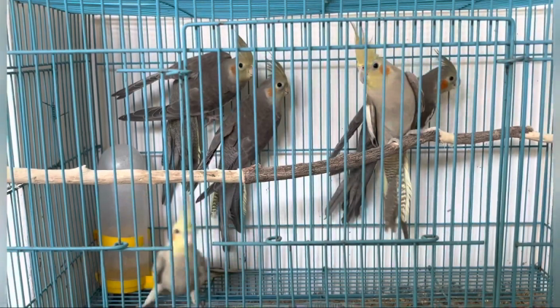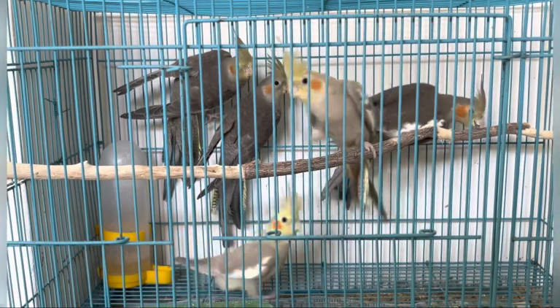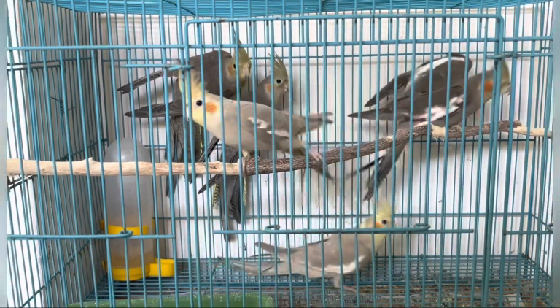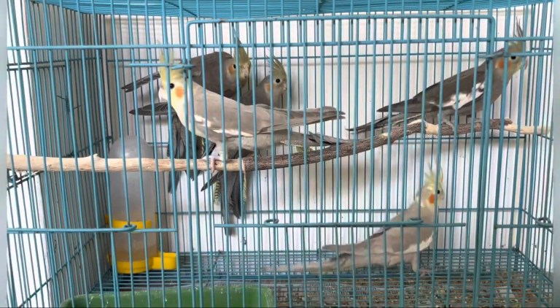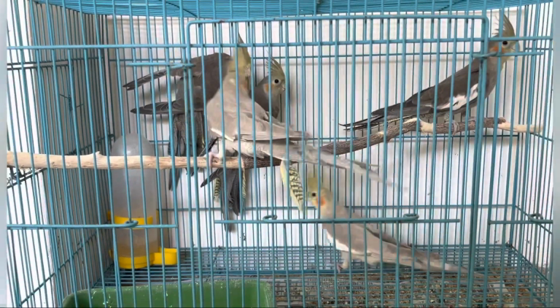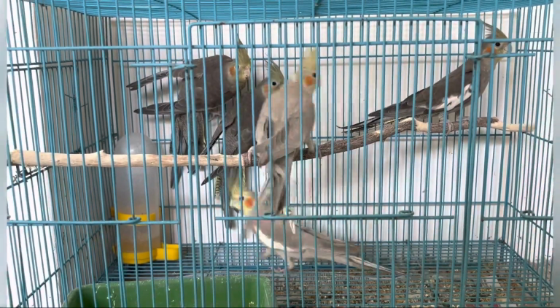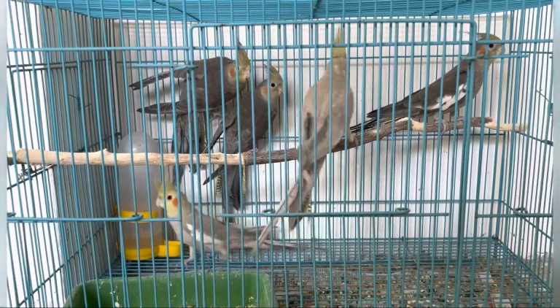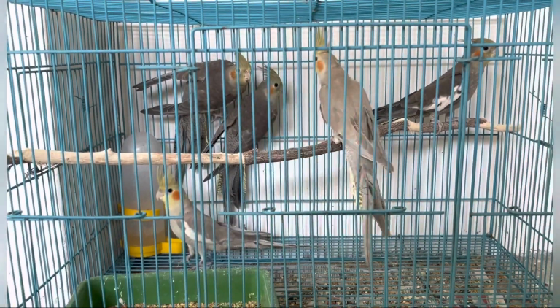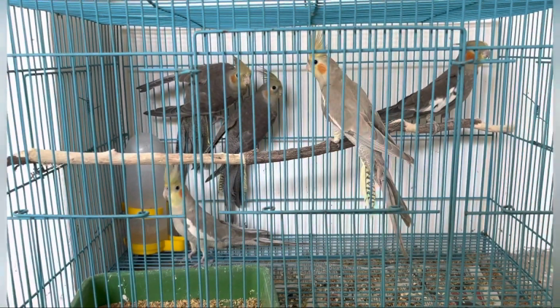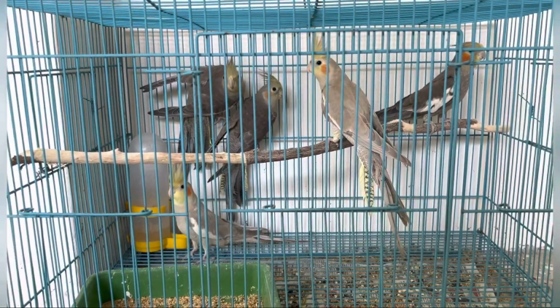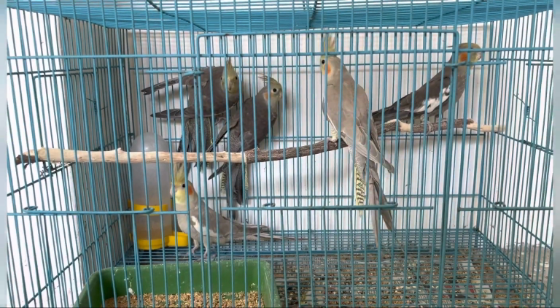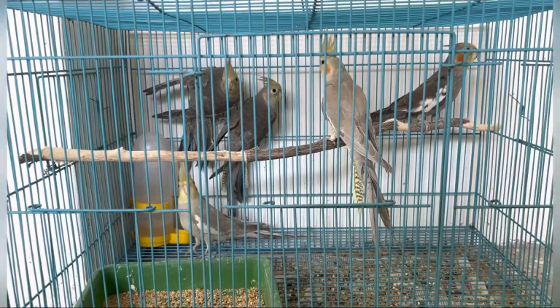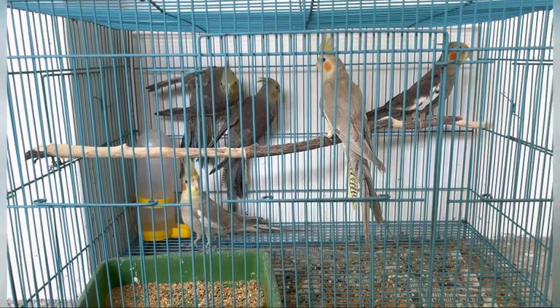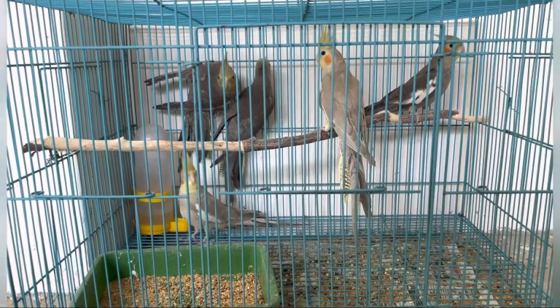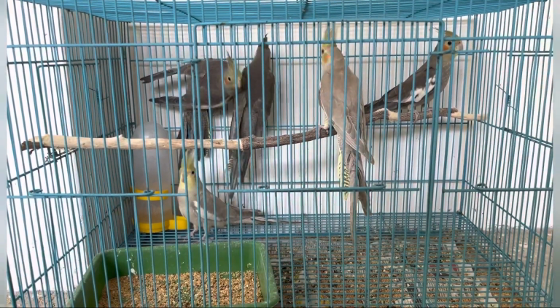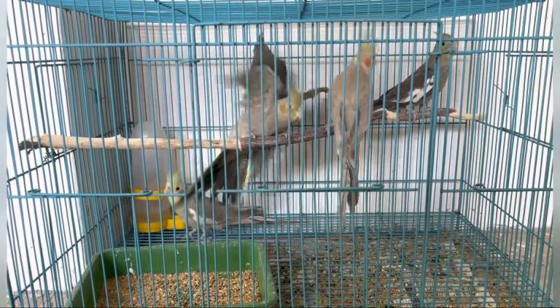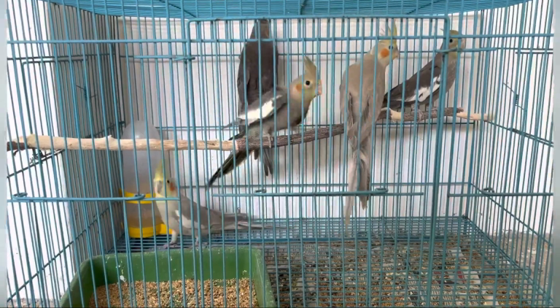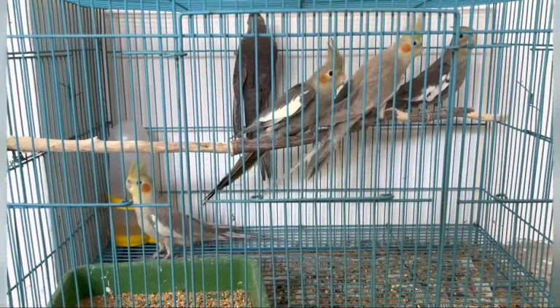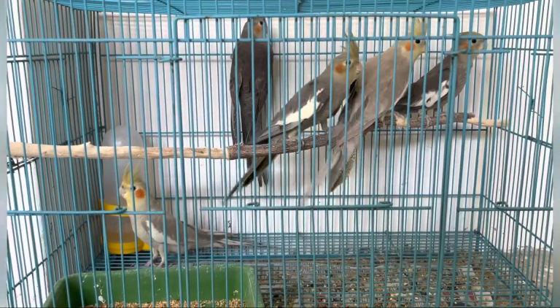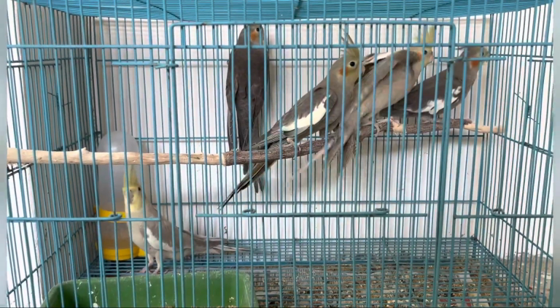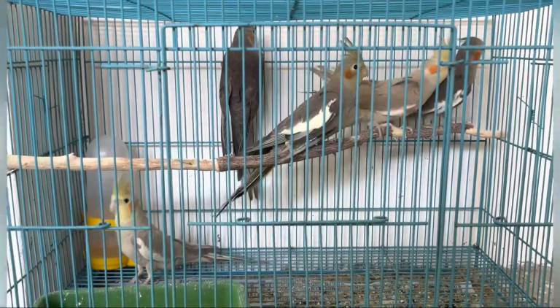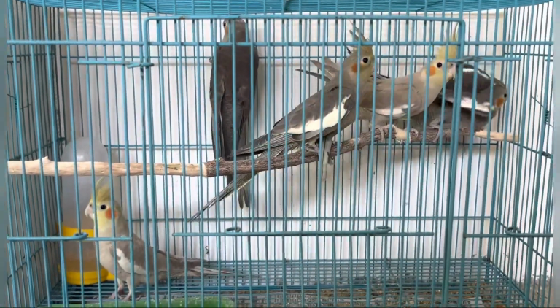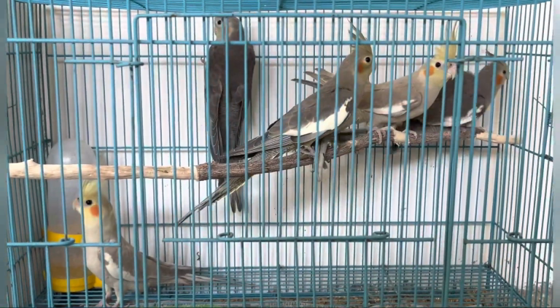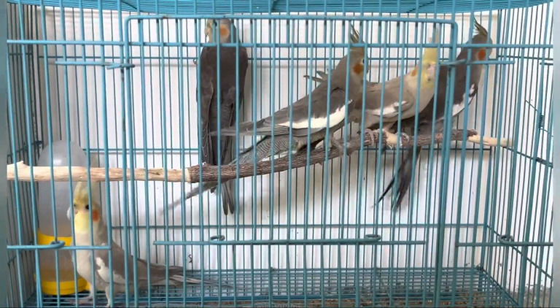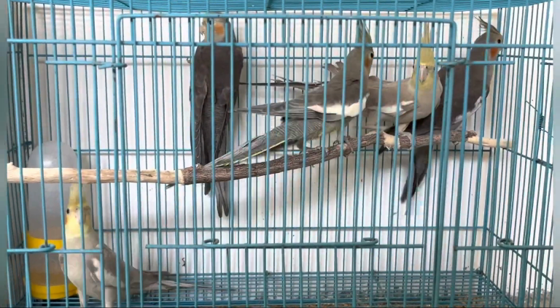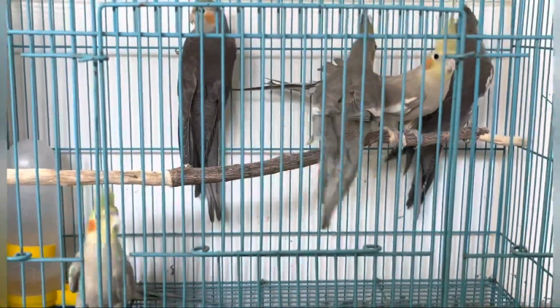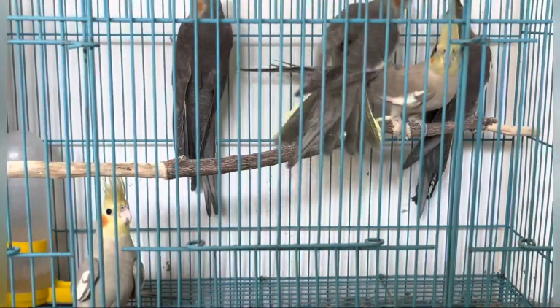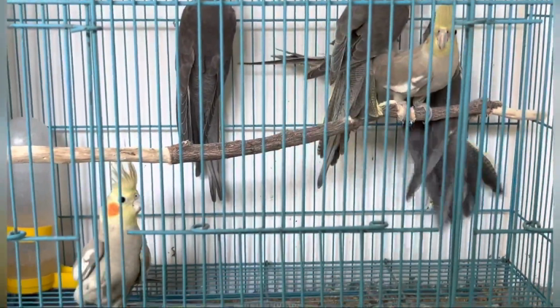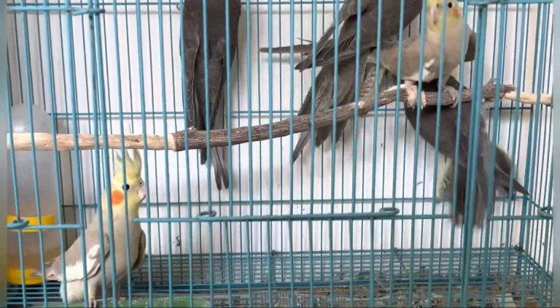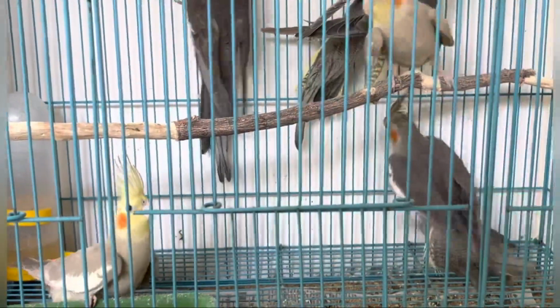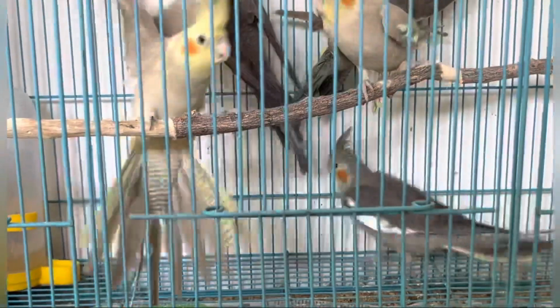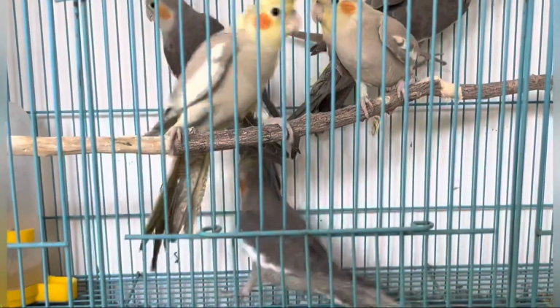In total, 5 cockatiels — 2 fawn color and 3 grey. They are in good breeding condition. You can set up breeding within 2 months. It's a good price range.